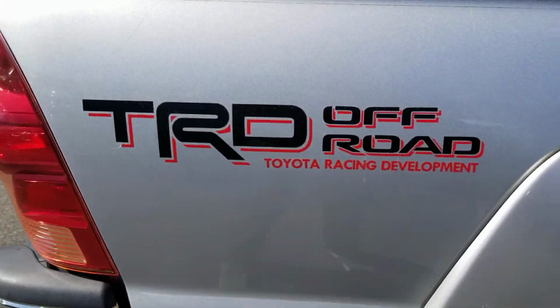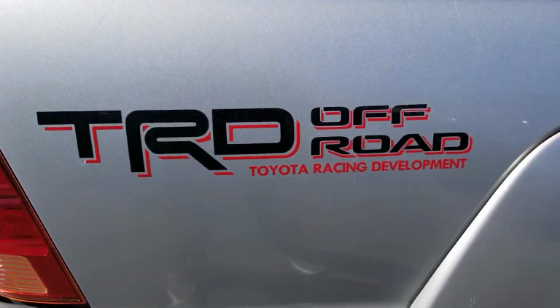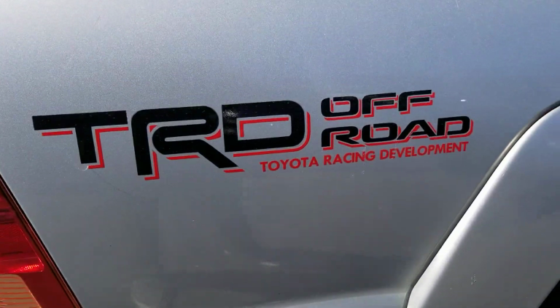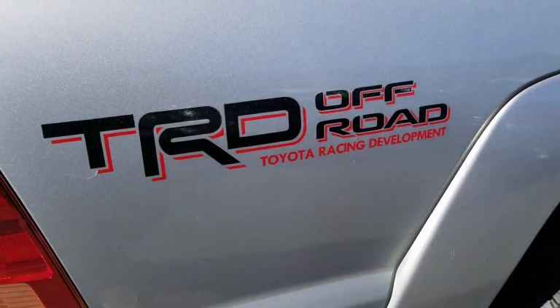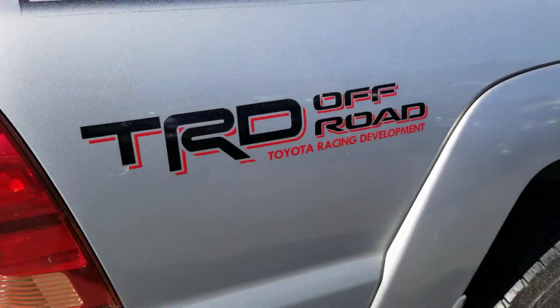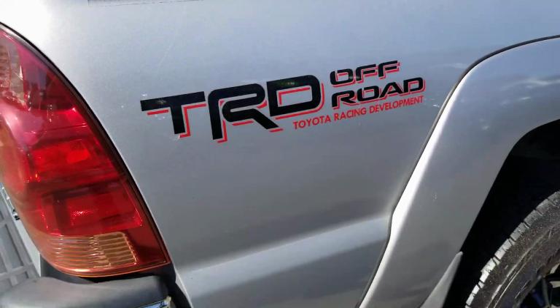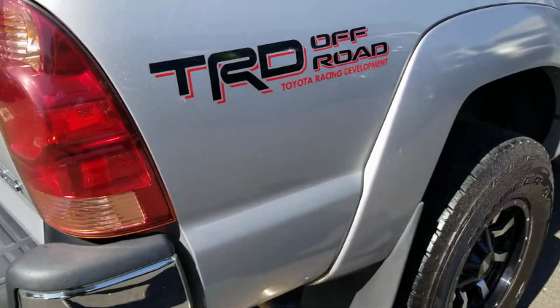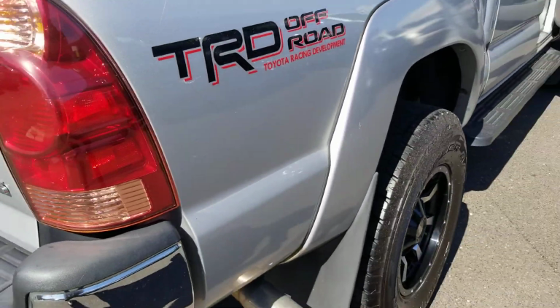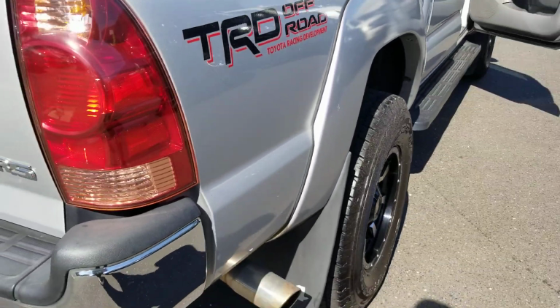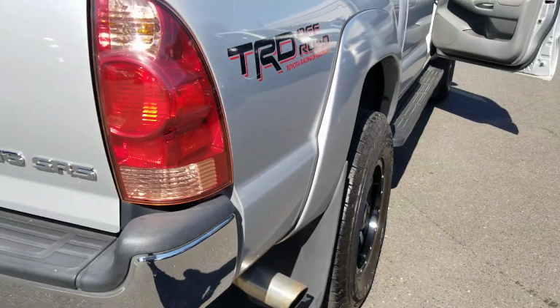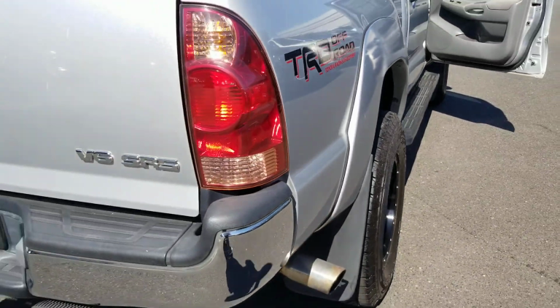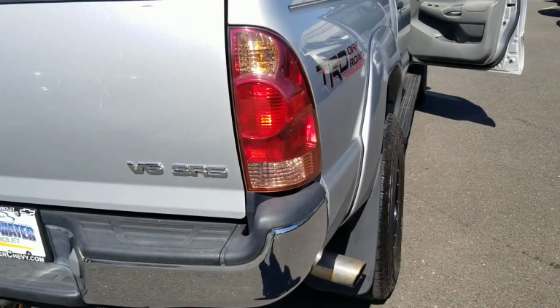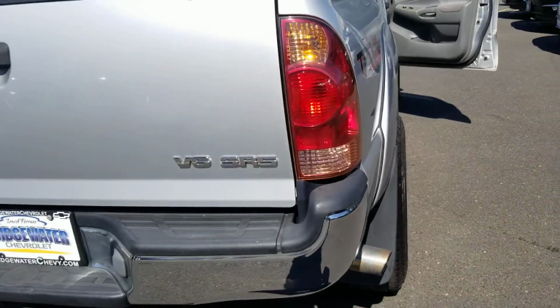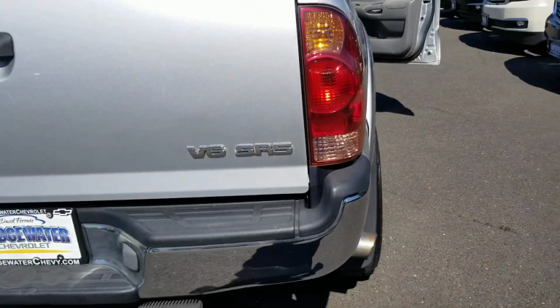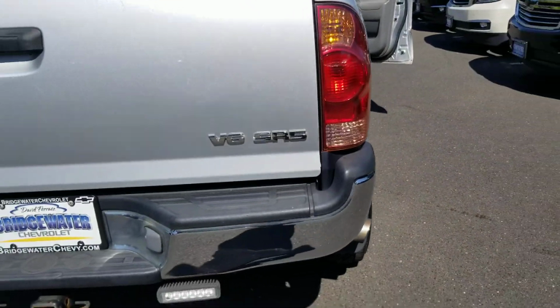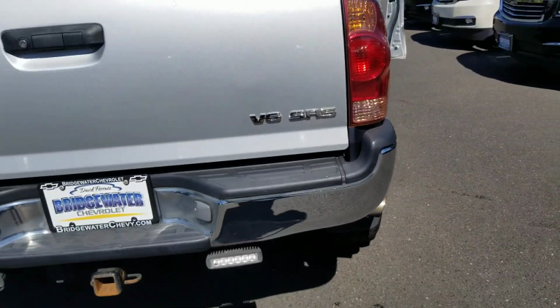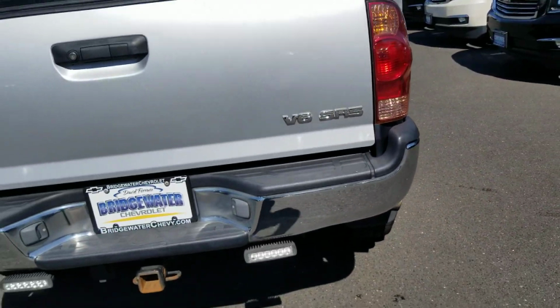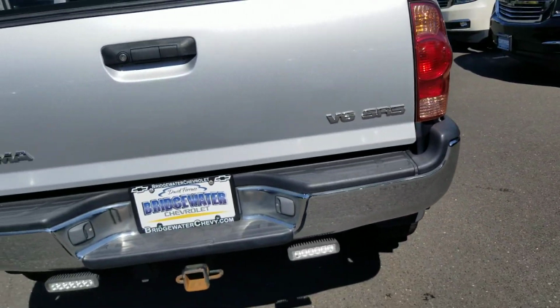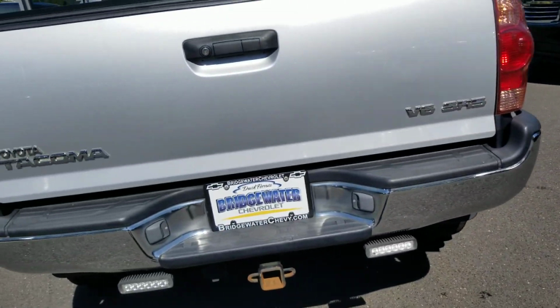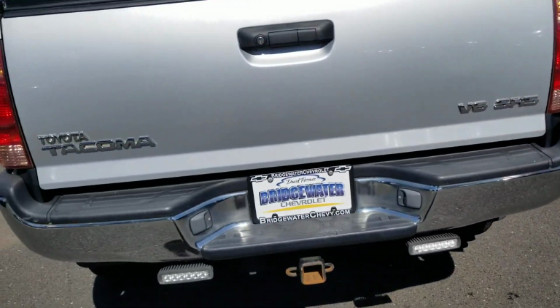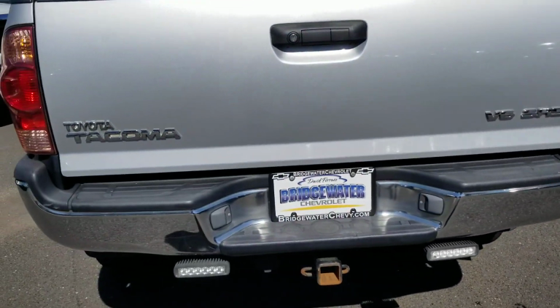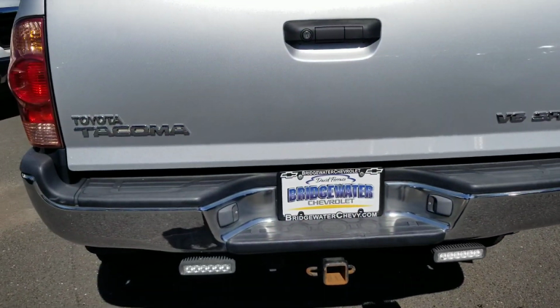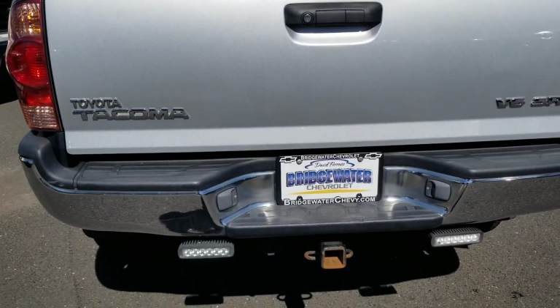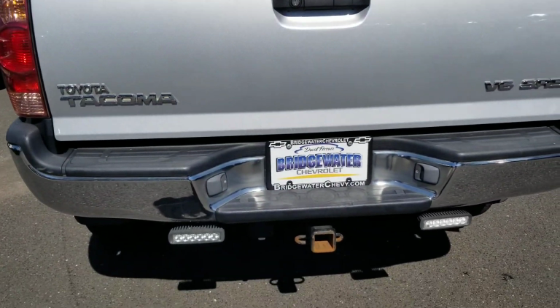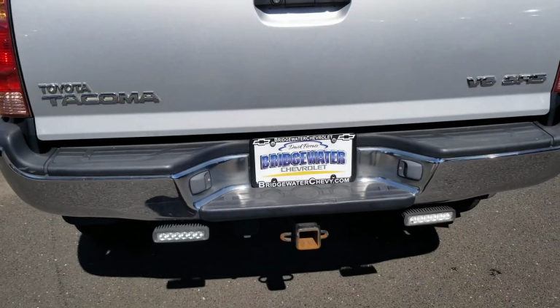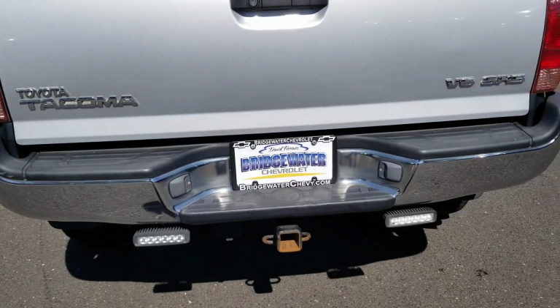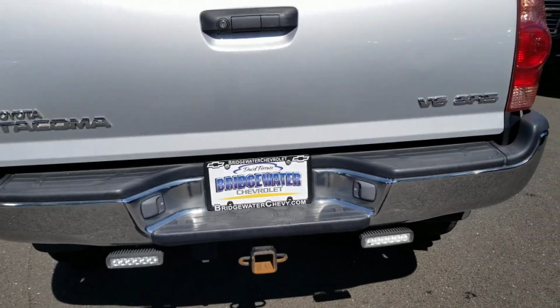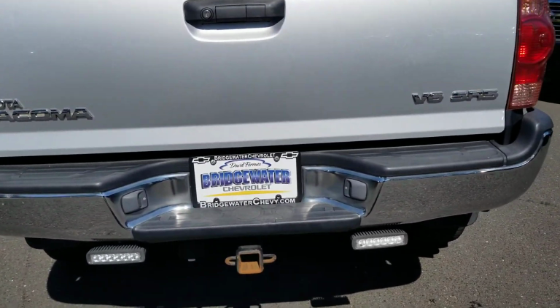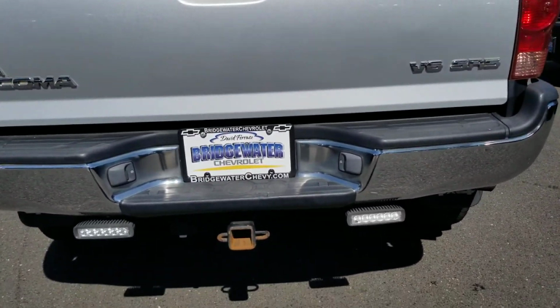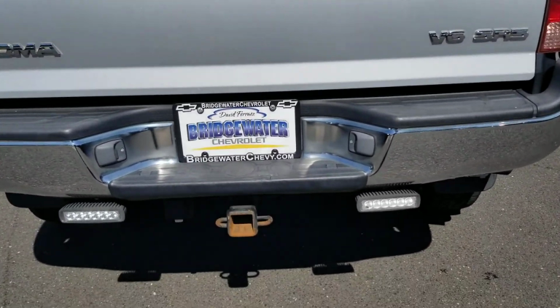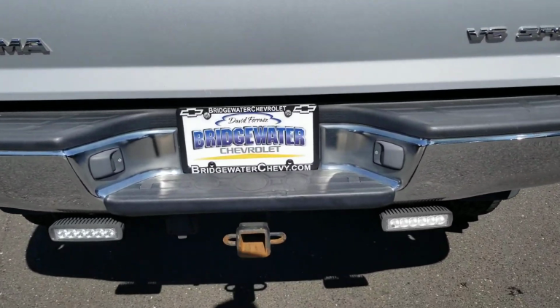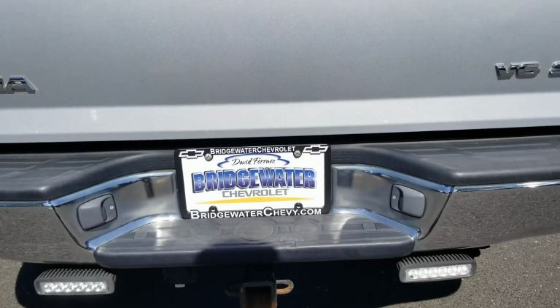The off-road Toyota Racing Development mode. Take a look — you have LED lighting in the back.